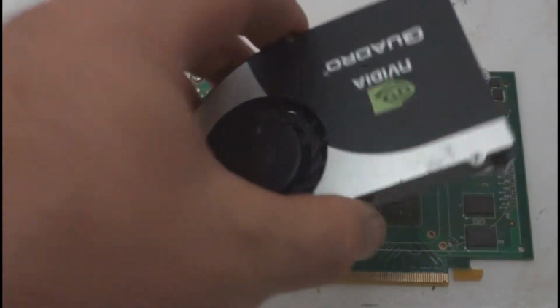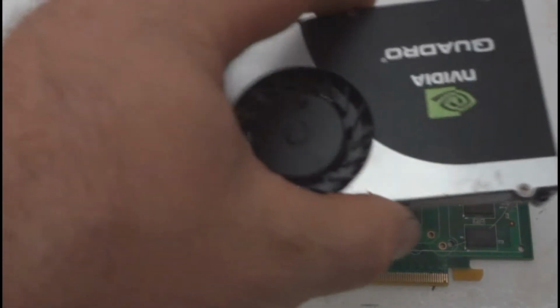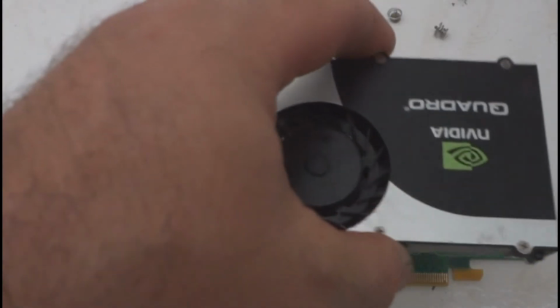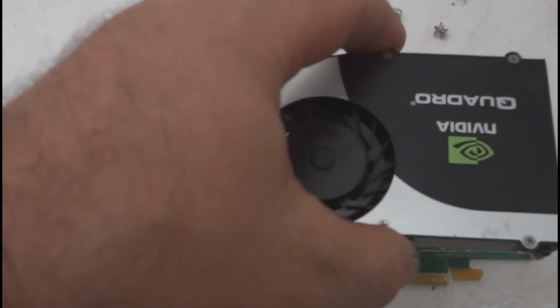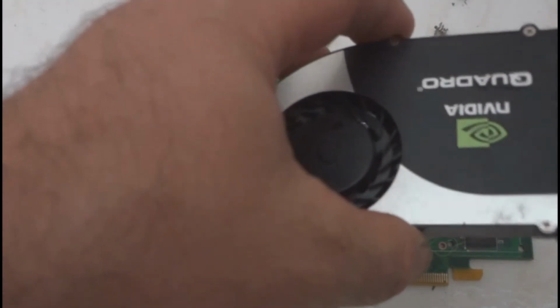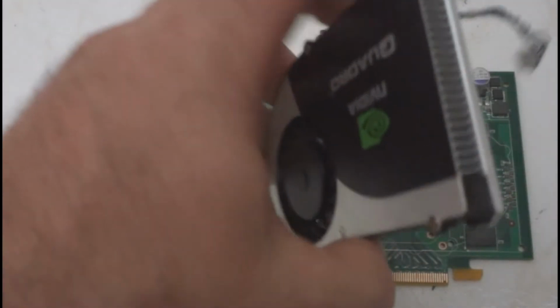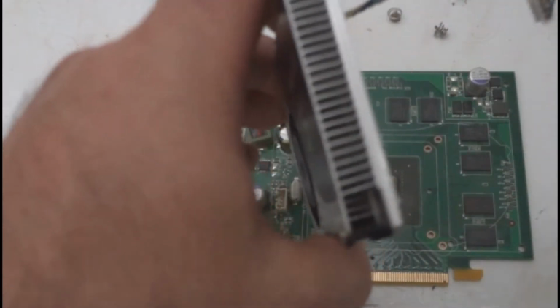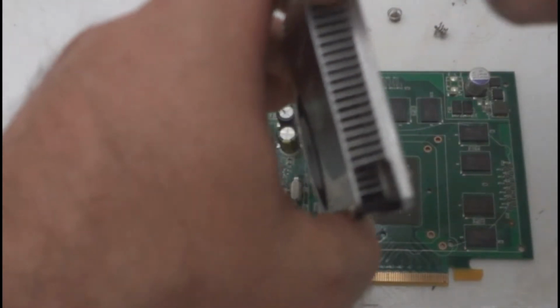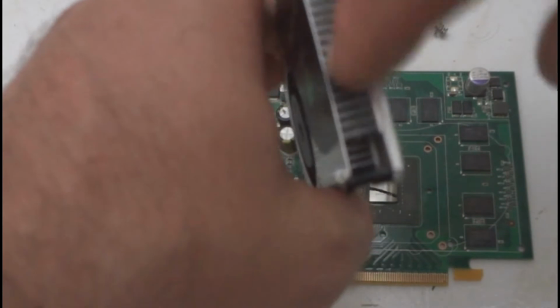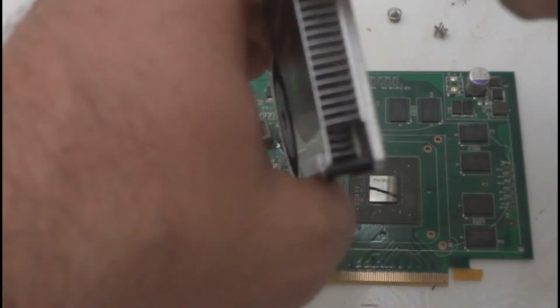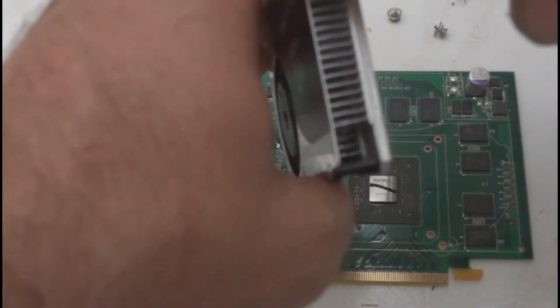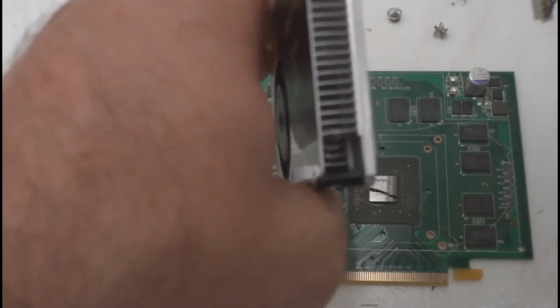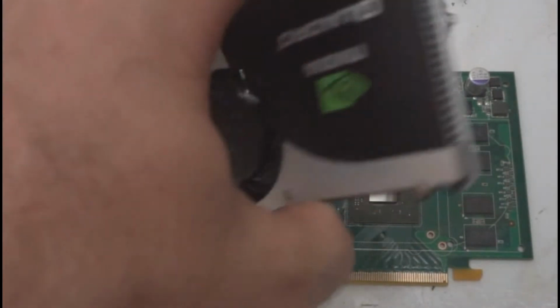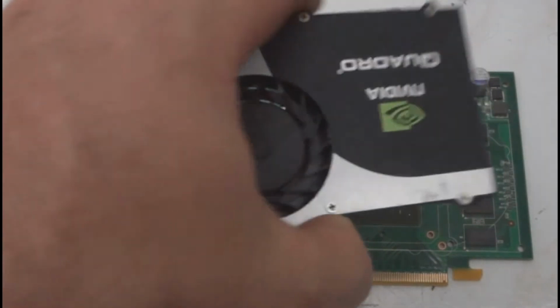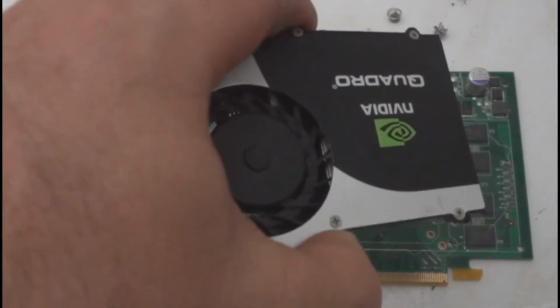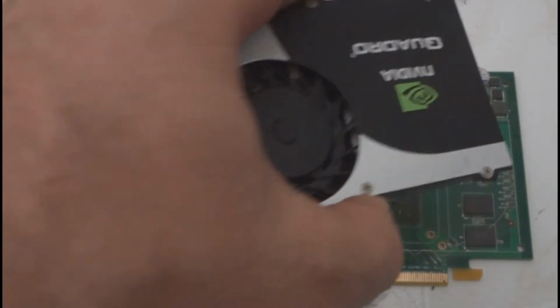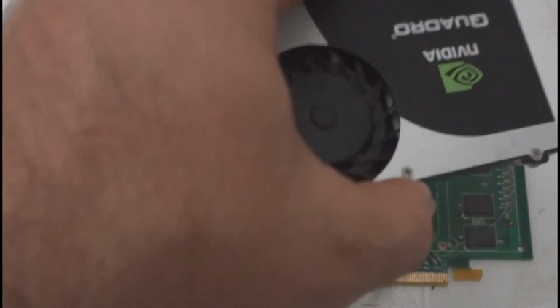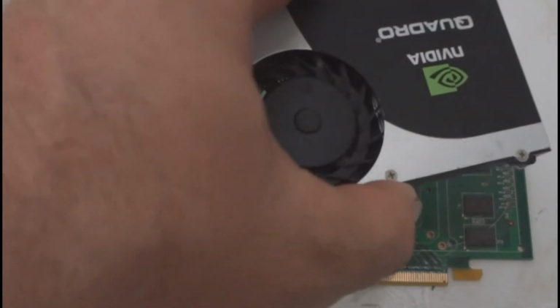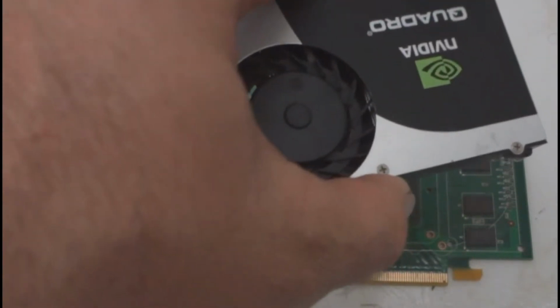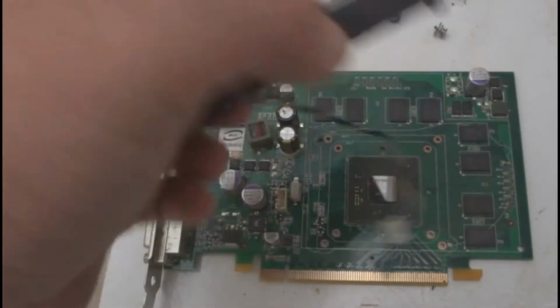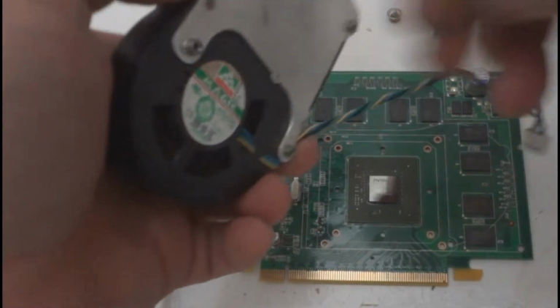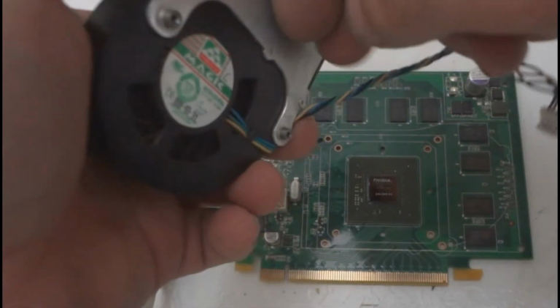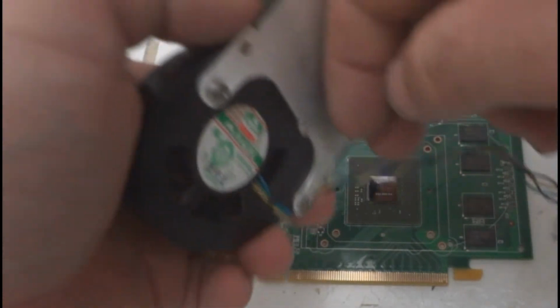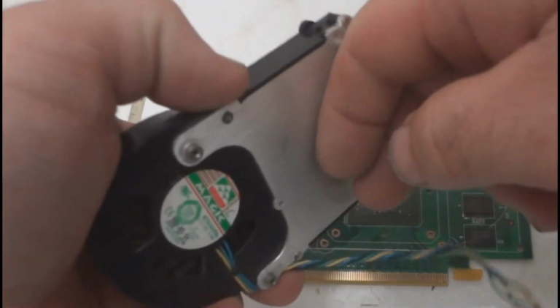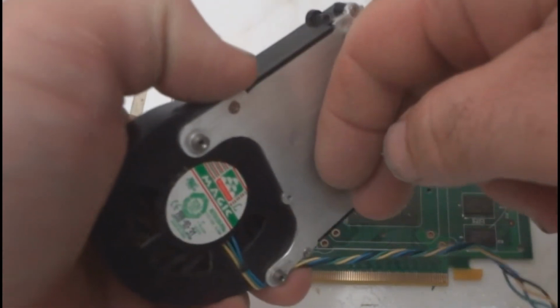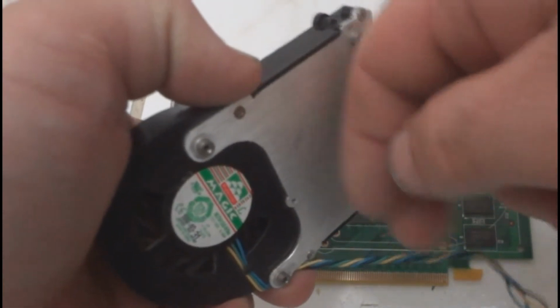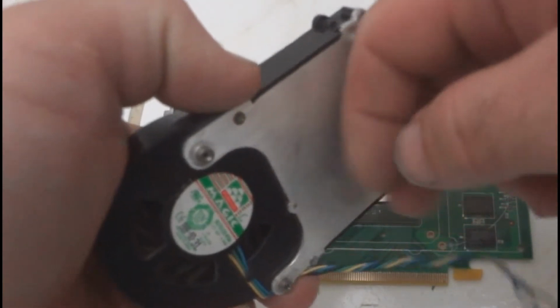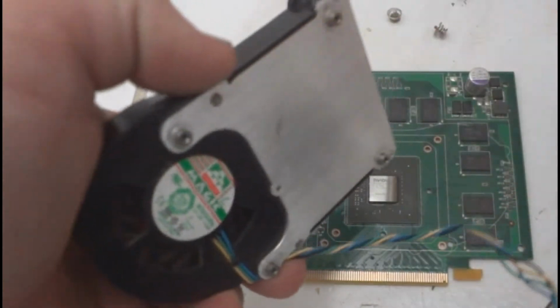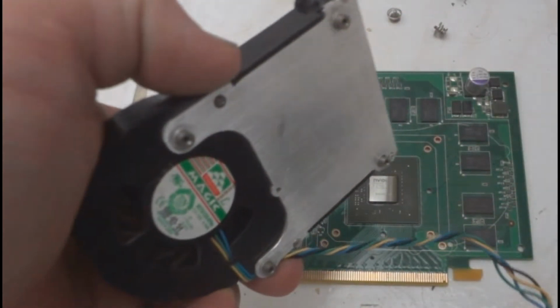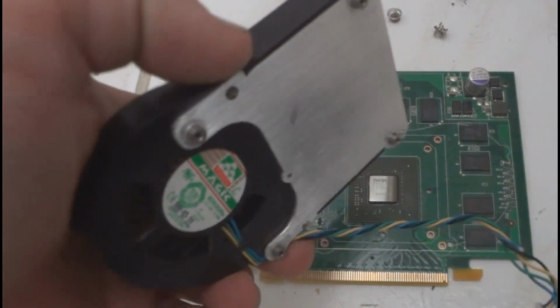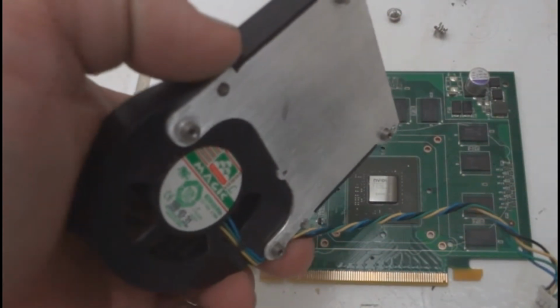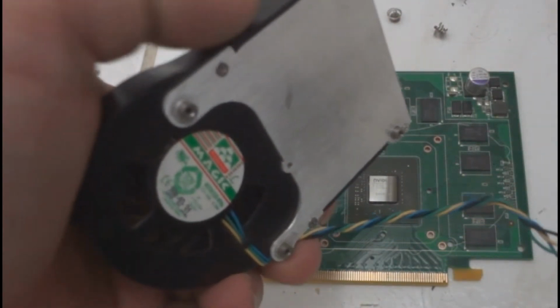I ran some water through the fan assembly here to clean out the heatsink. Then I used a hair dryer to gently dry it out. Be careful because it did get pretty hot using the hair dryer for only about a minute.